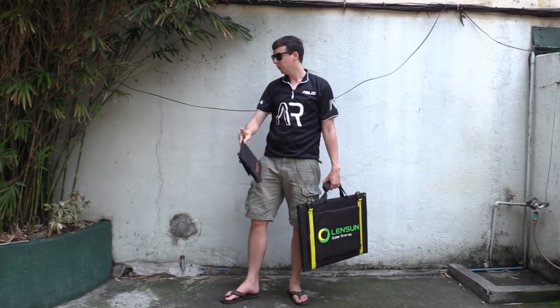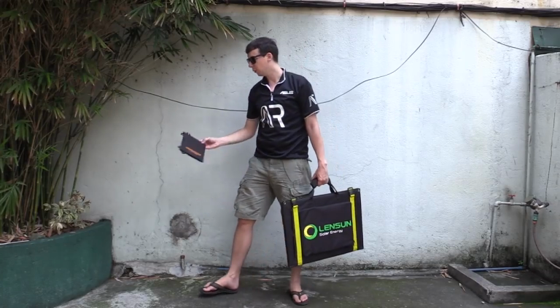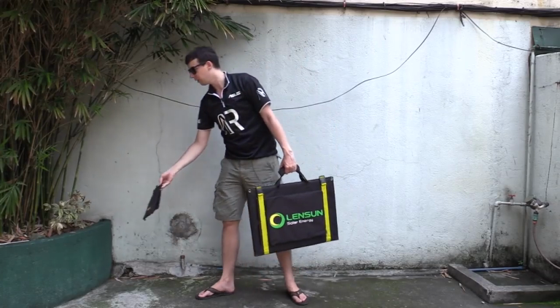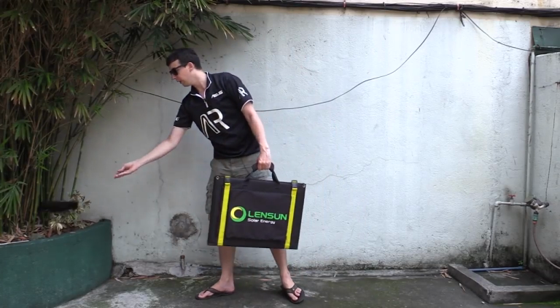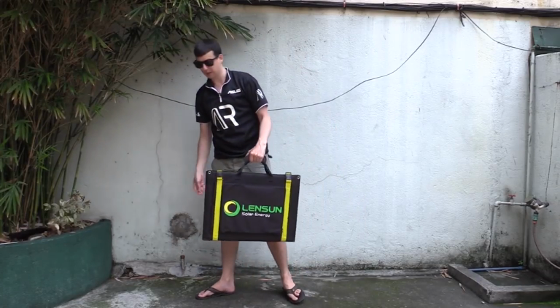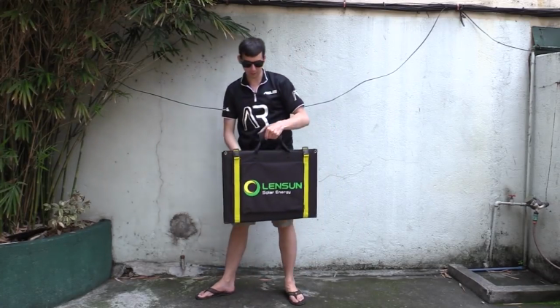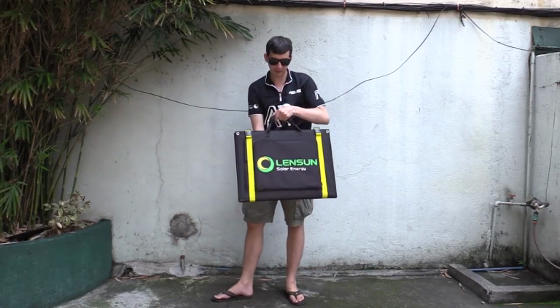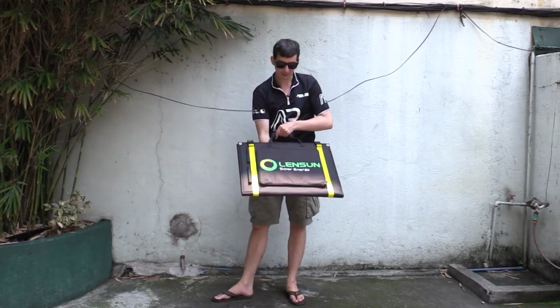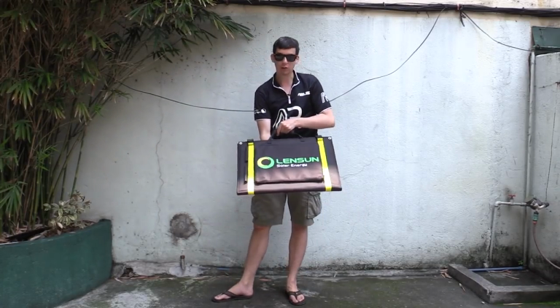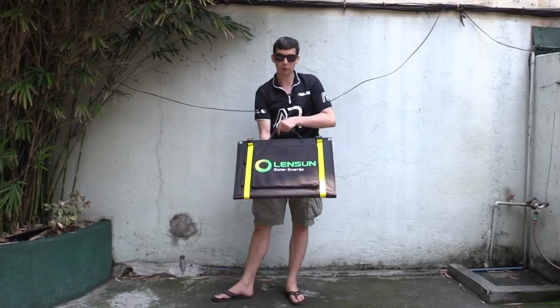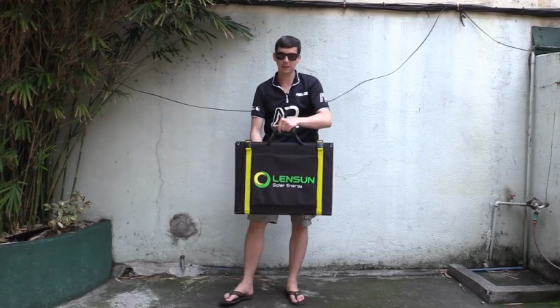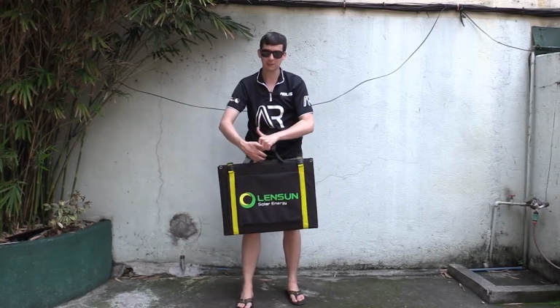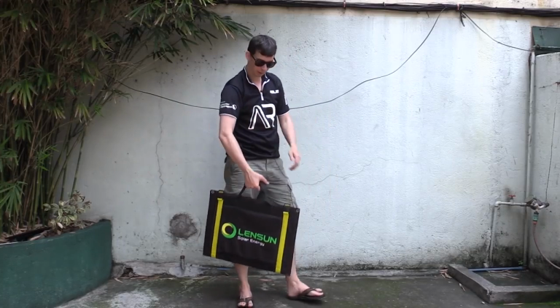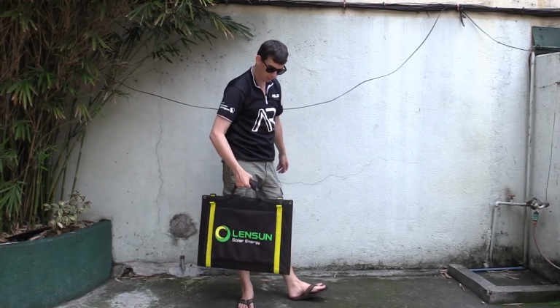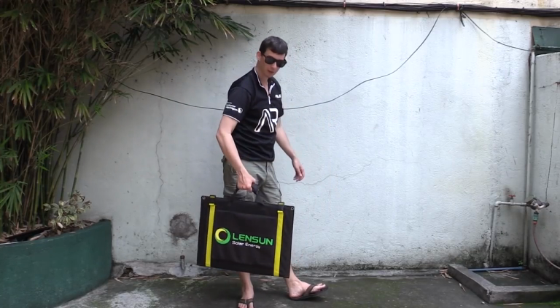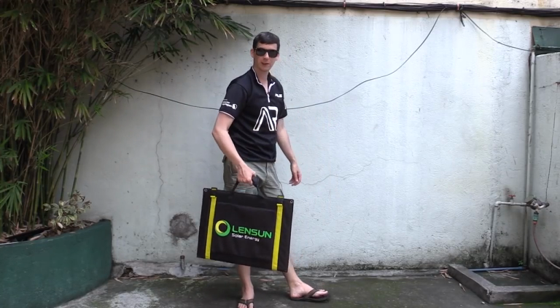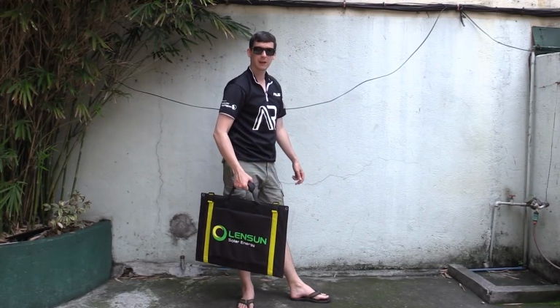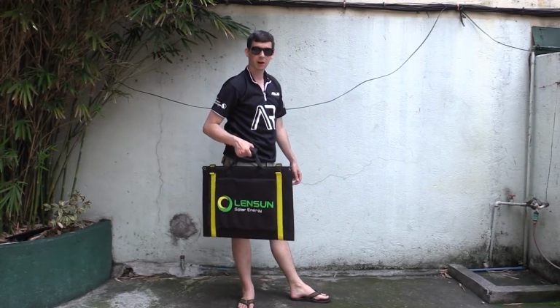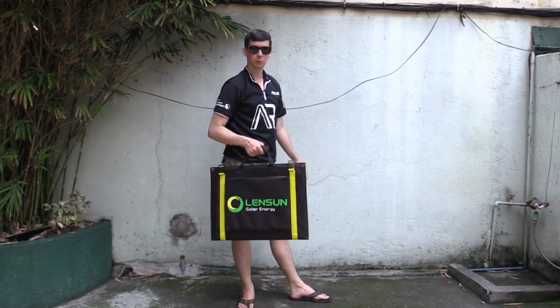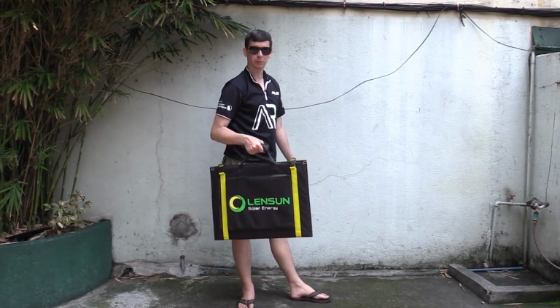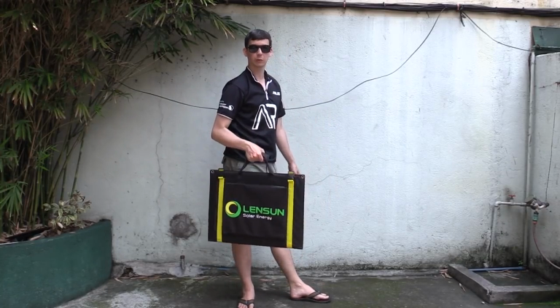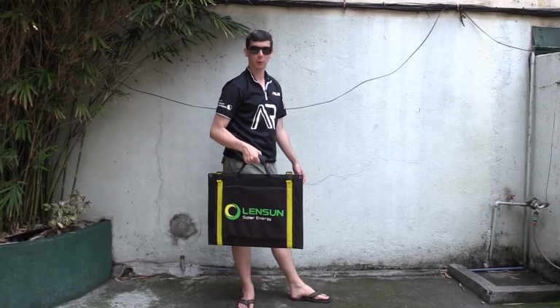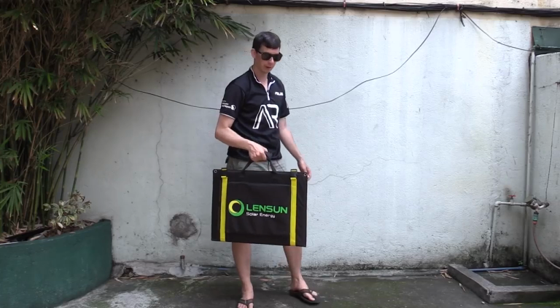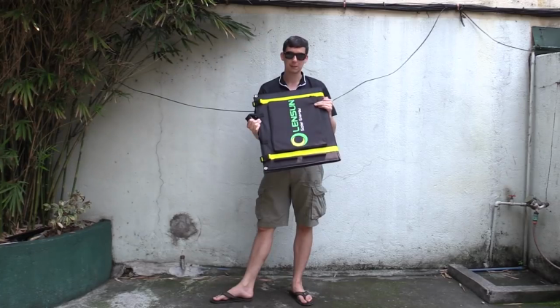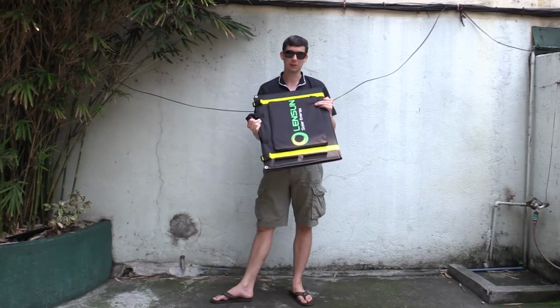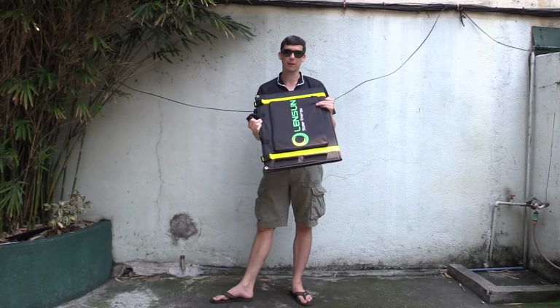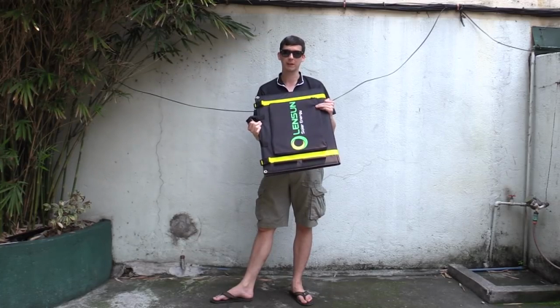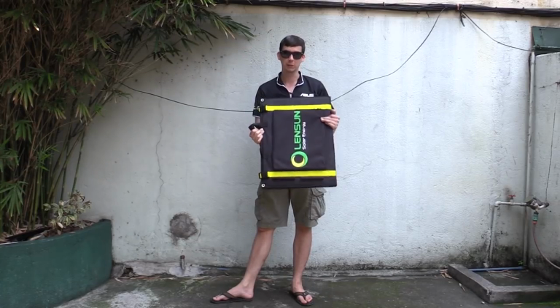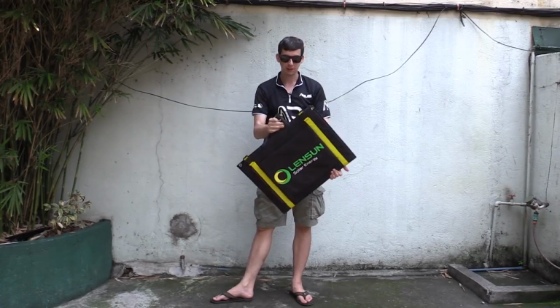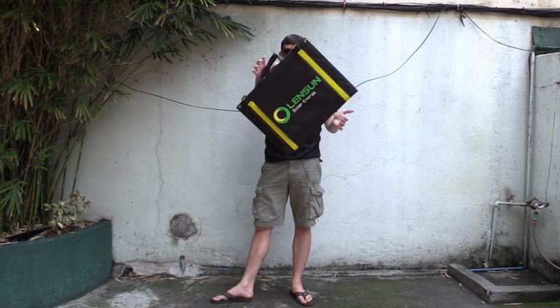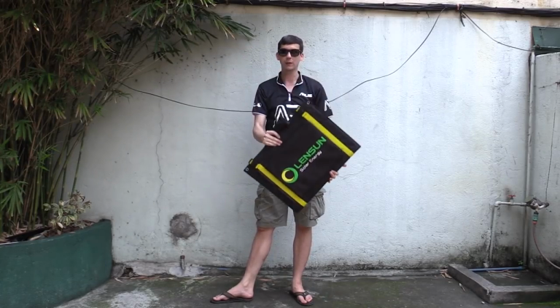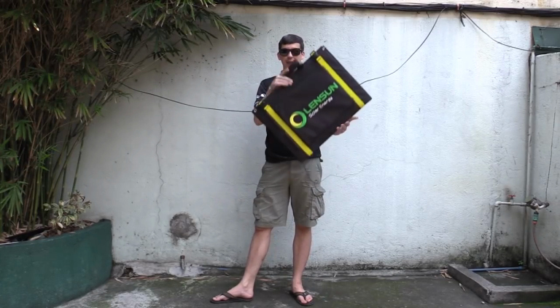What if I told you that what I have in my hand right here is 100 watts? This small briefcase-sized item is 100 watts of portable solar power. It's absolutely incredible how they can manage to do this — this thing barely weighs anything.